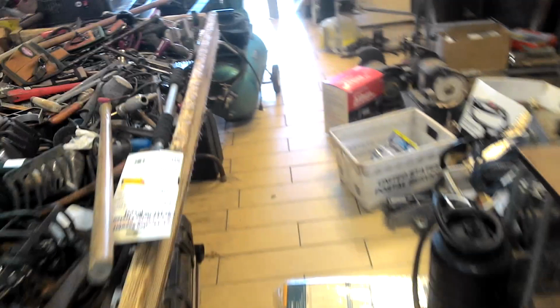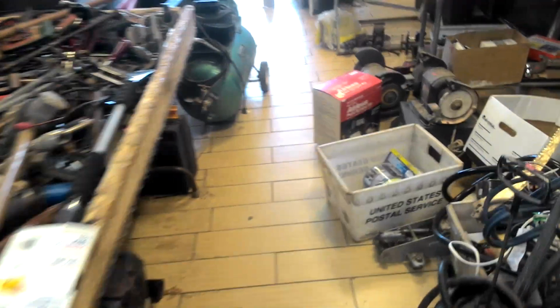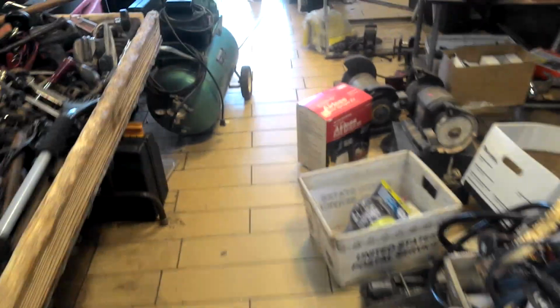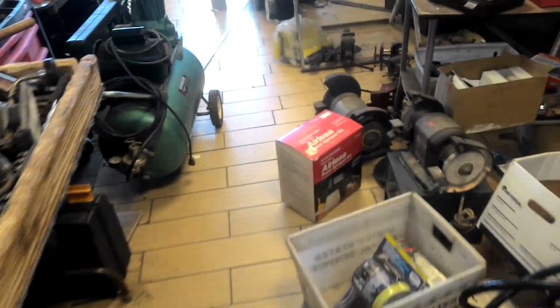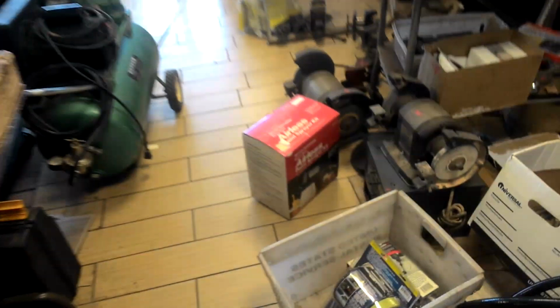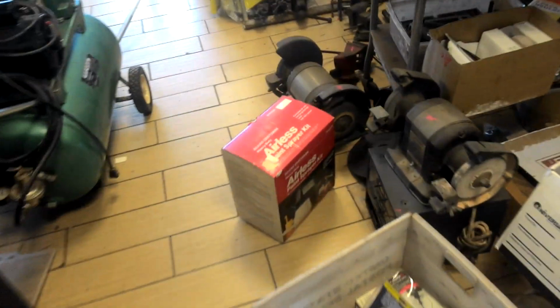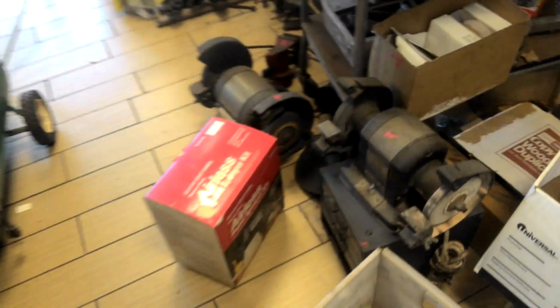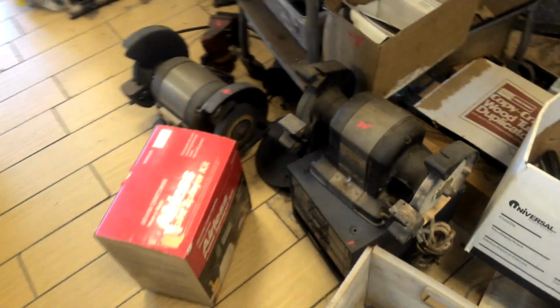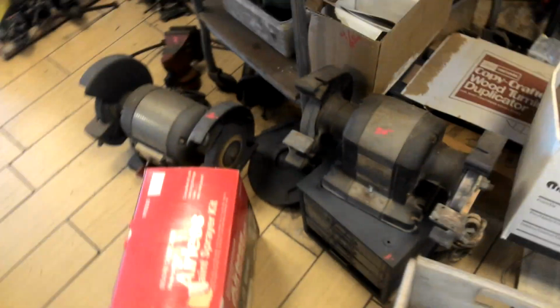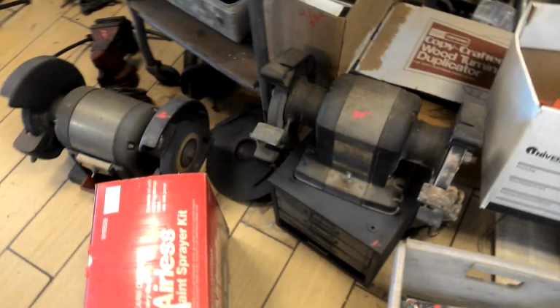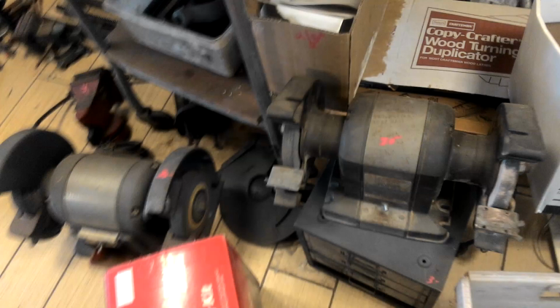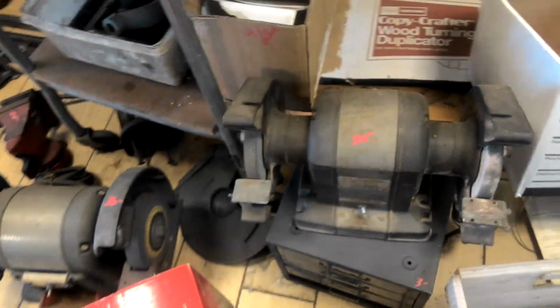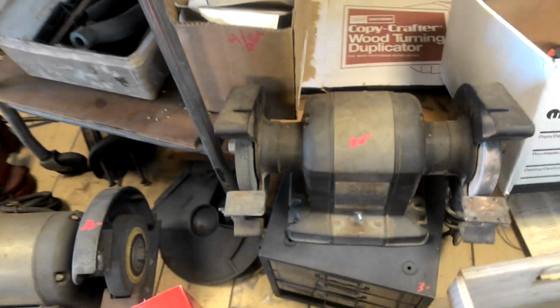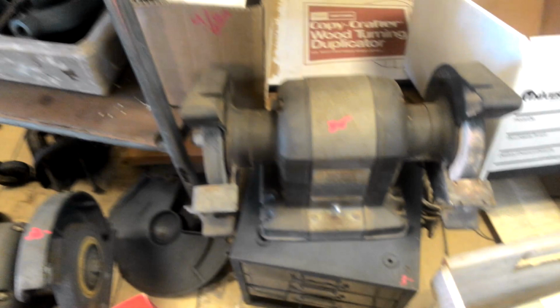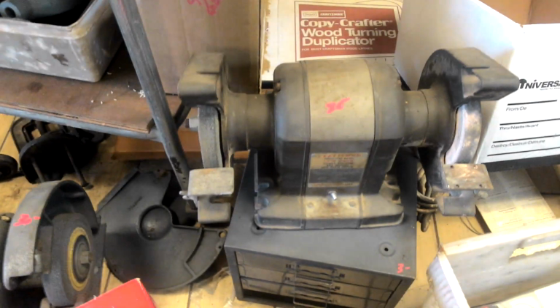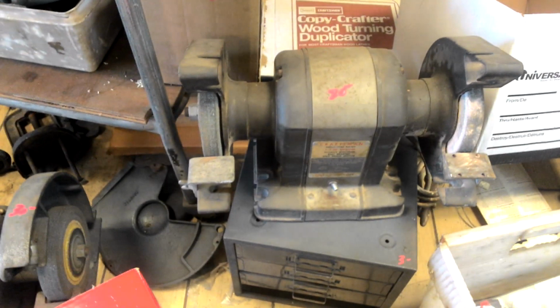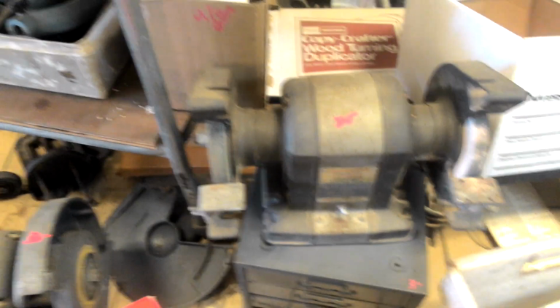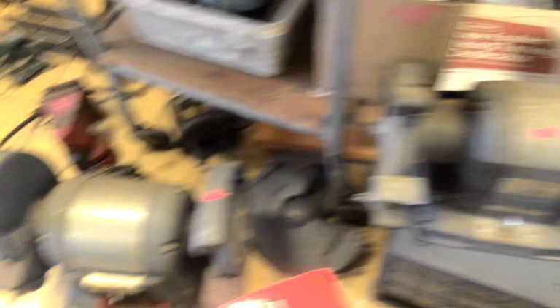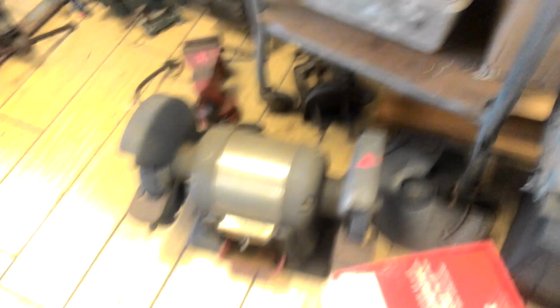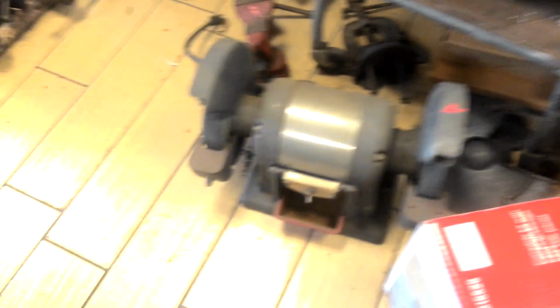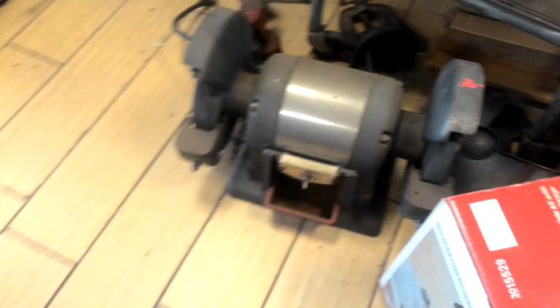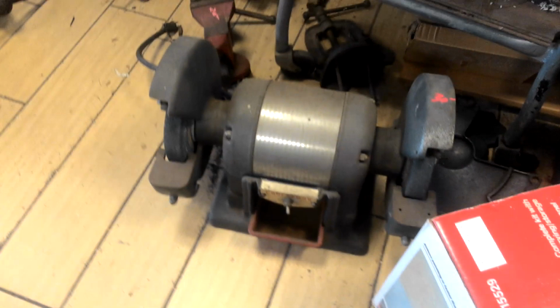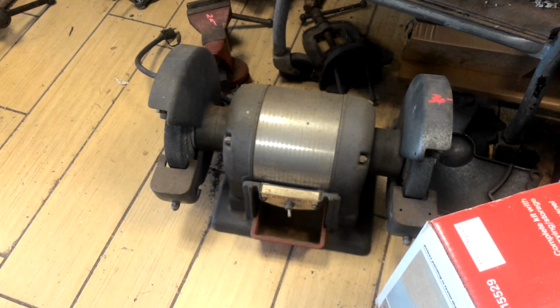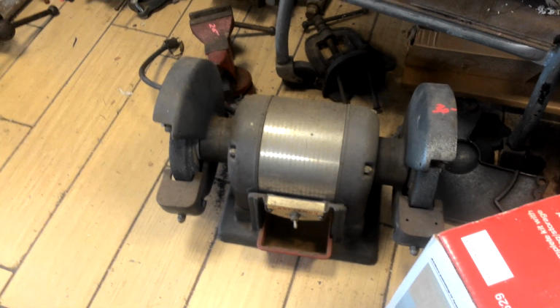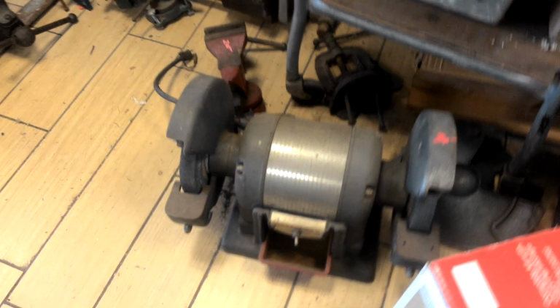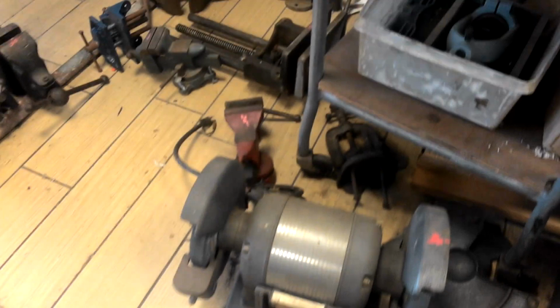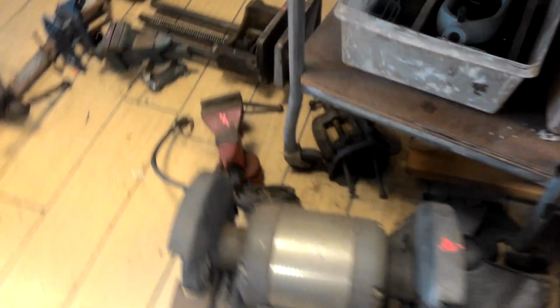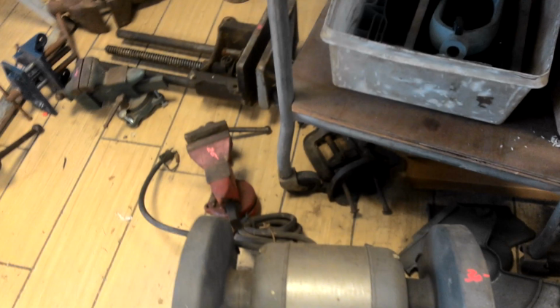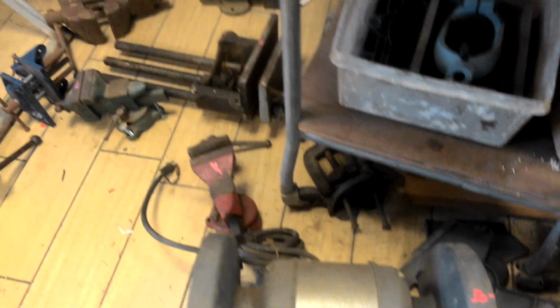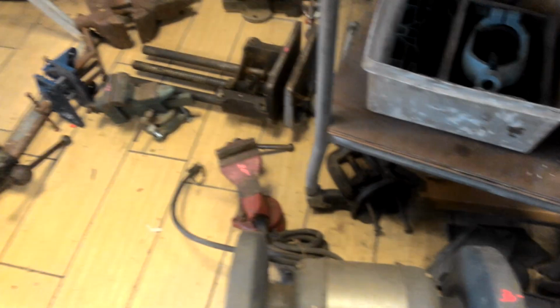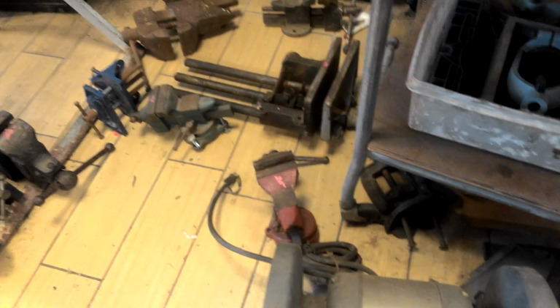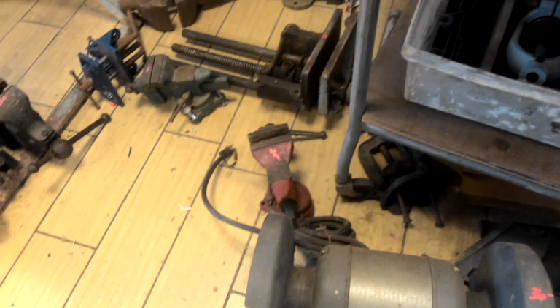Whole bunch of stuff to go through. A couple of other bench grinders here. It's an old Craftsman, $20. It's another Craftsman, $30 — that's actually a really heavy-duty, pretty nice unit.